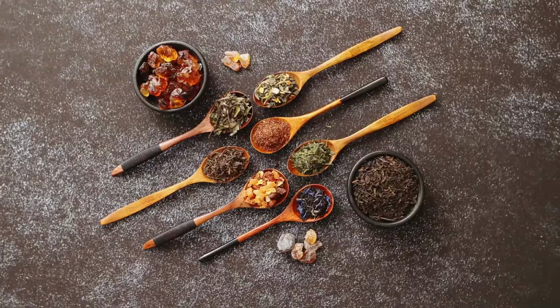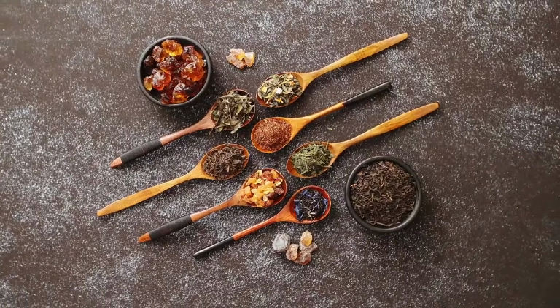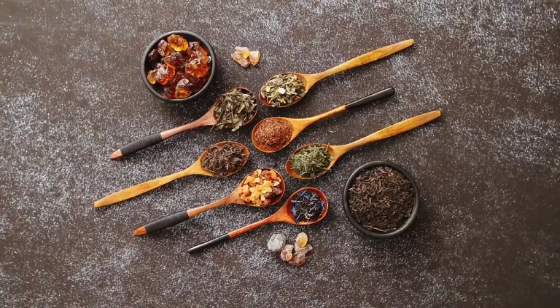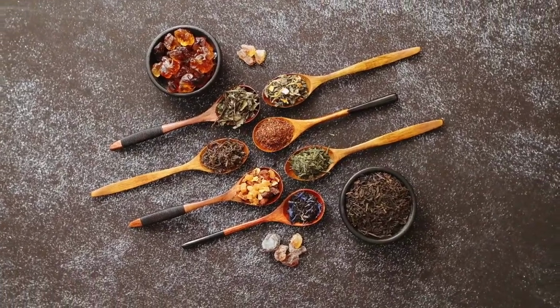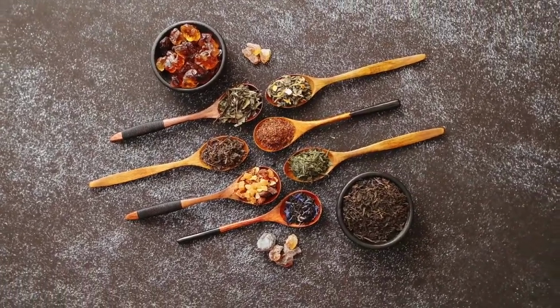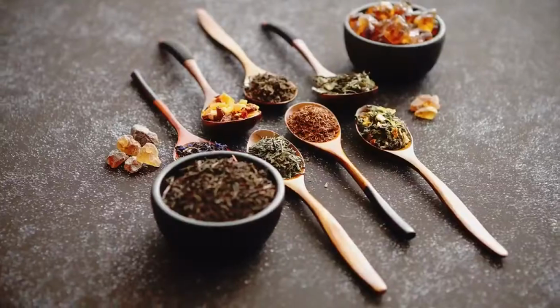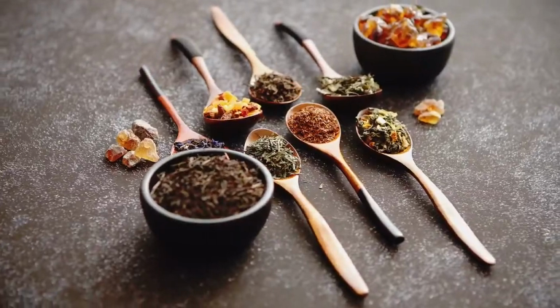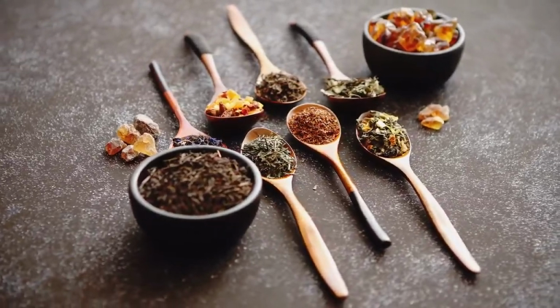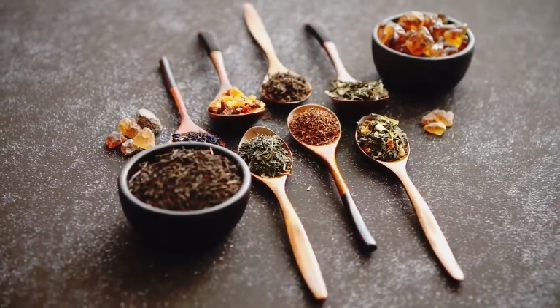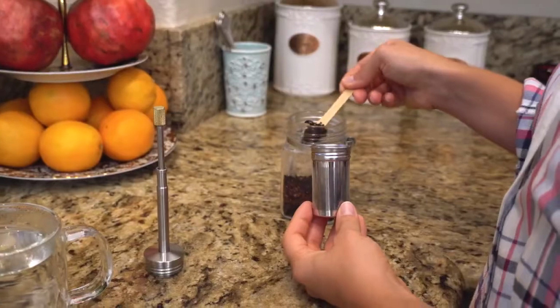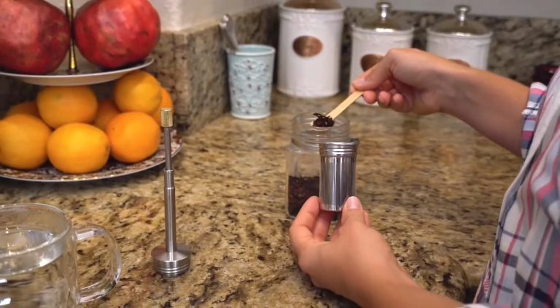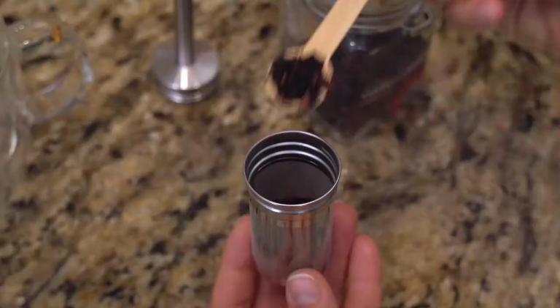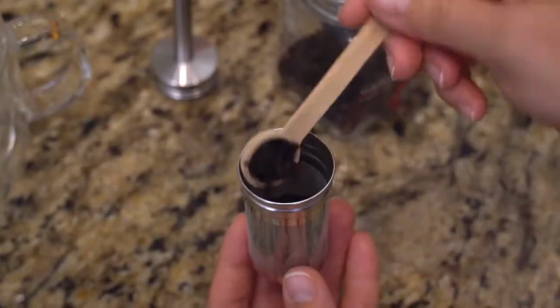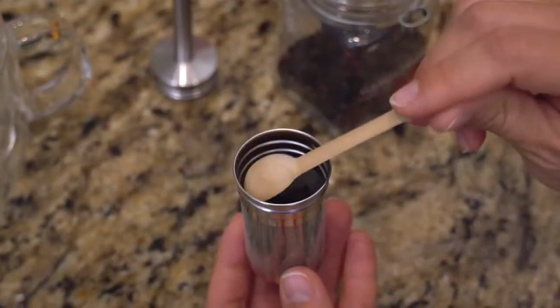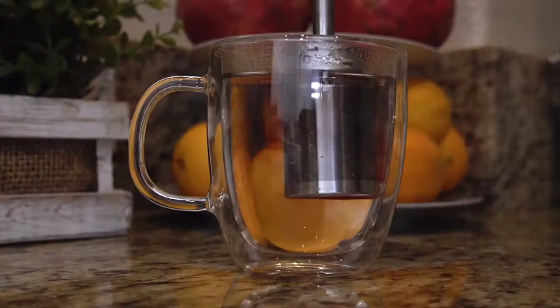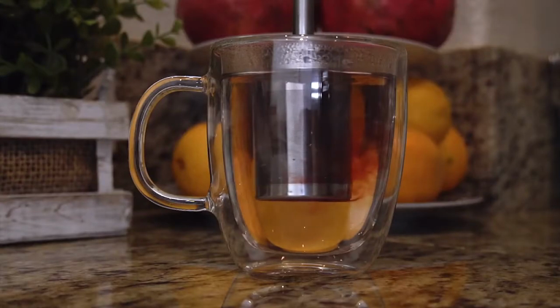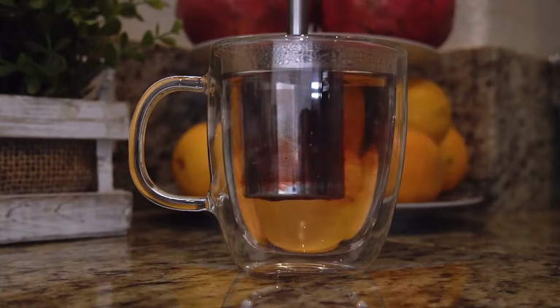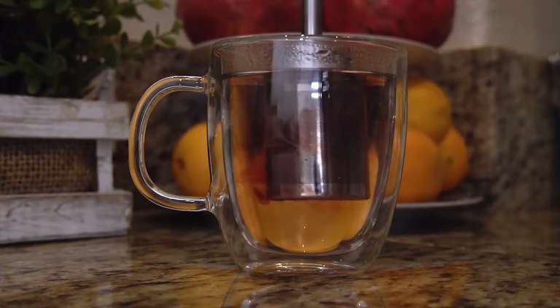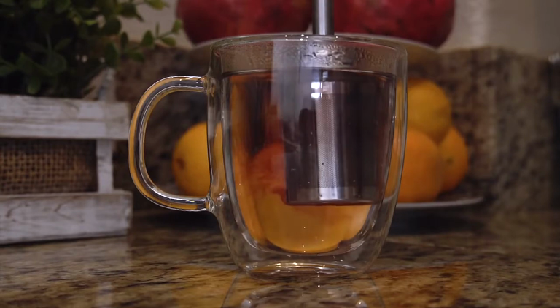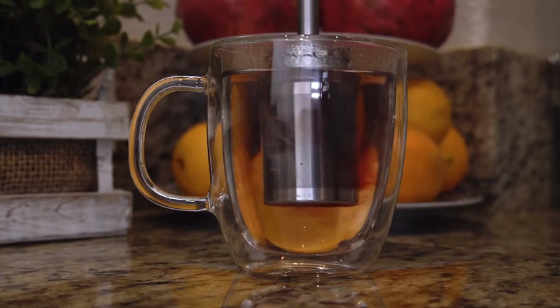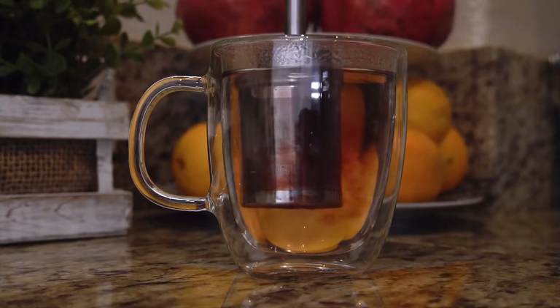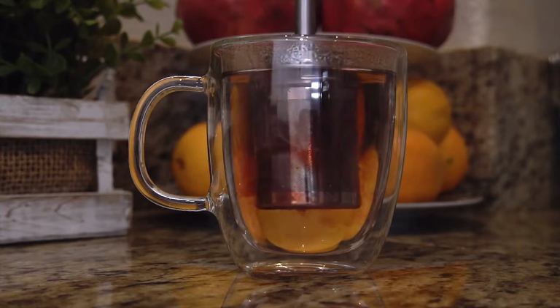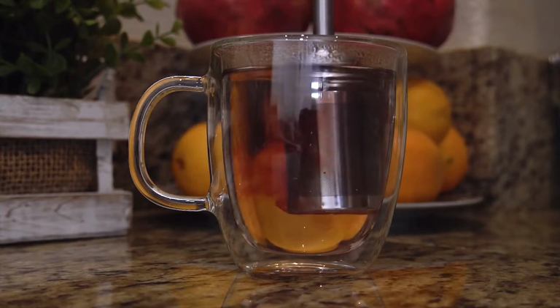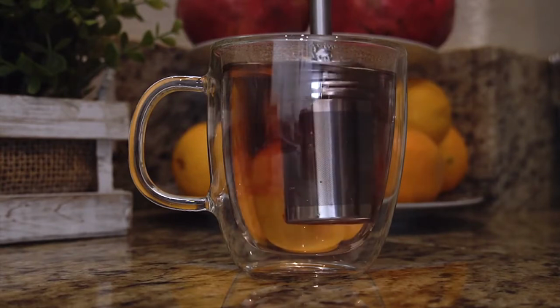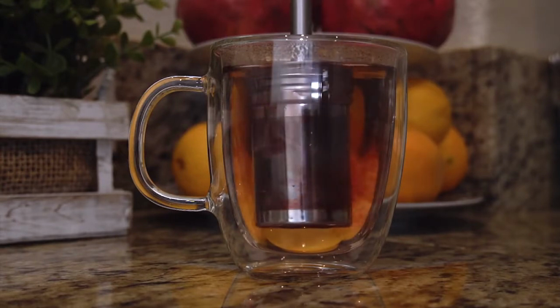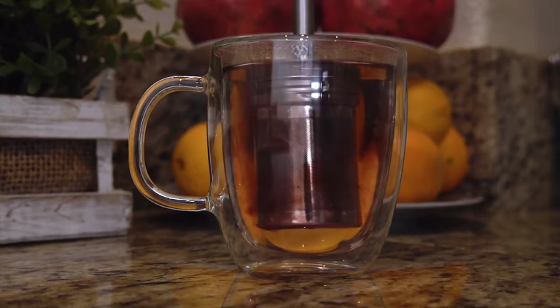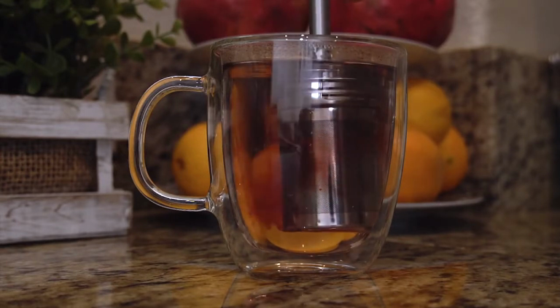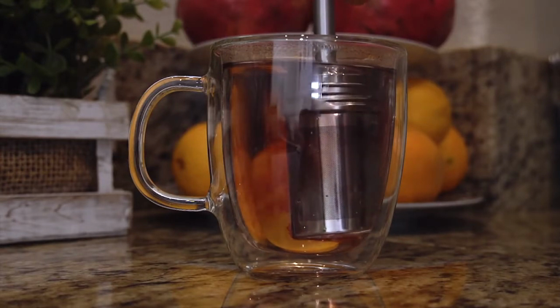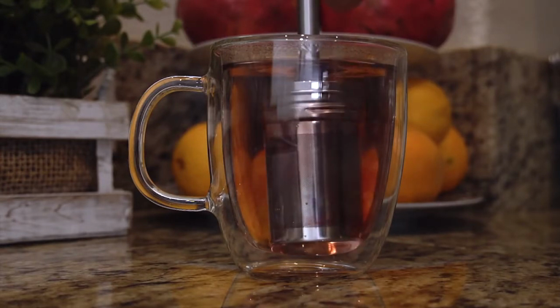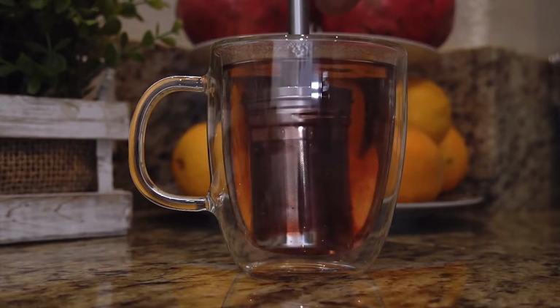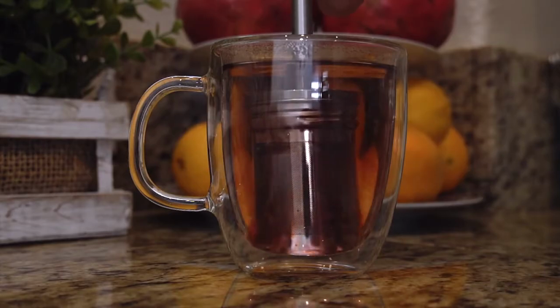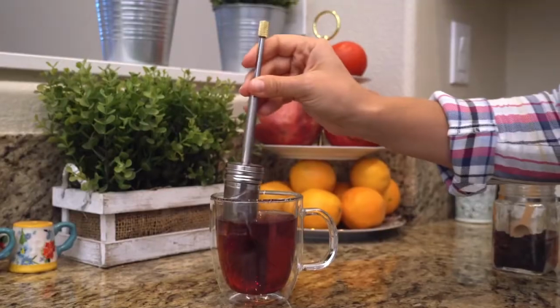Tea lovers, we didn't forget about you. FinalPress can also be used as a tea infuser. Place your favorite tea leaves in the filter and stir. Enjoy your tea with a full, quality extraction.